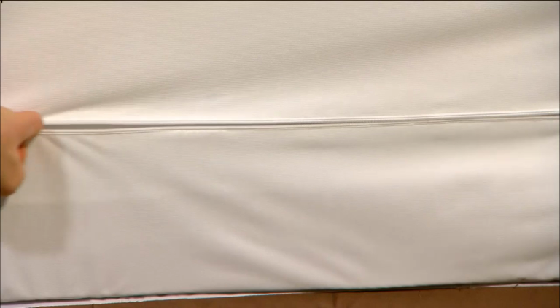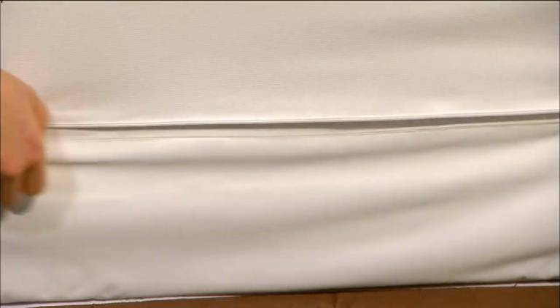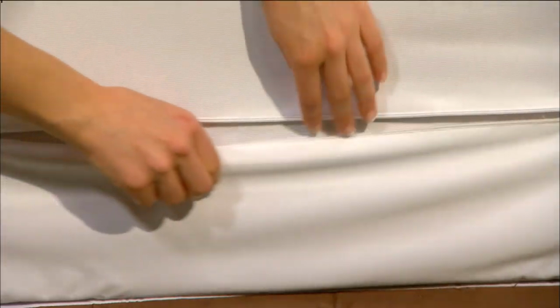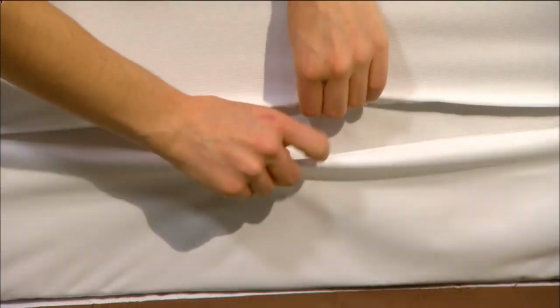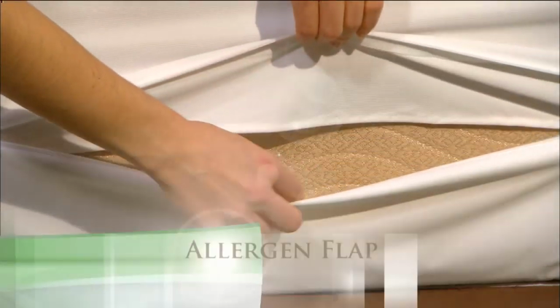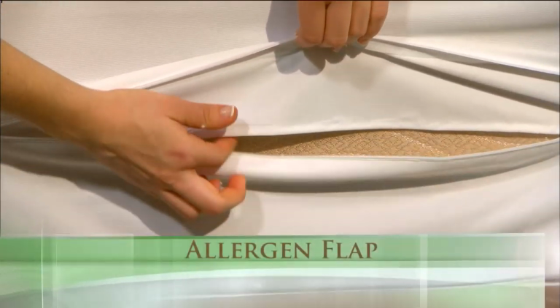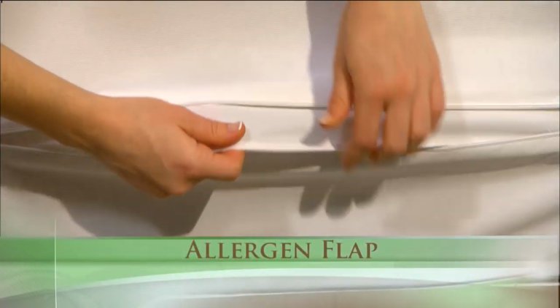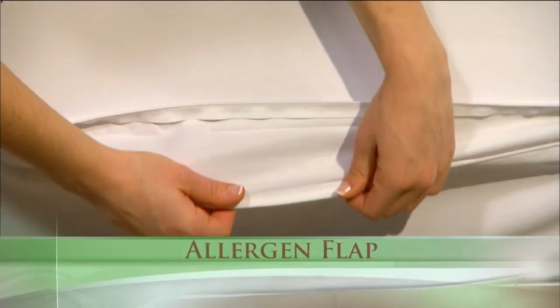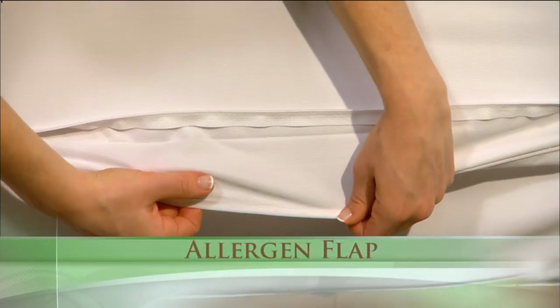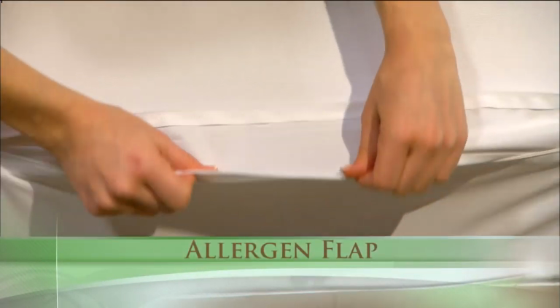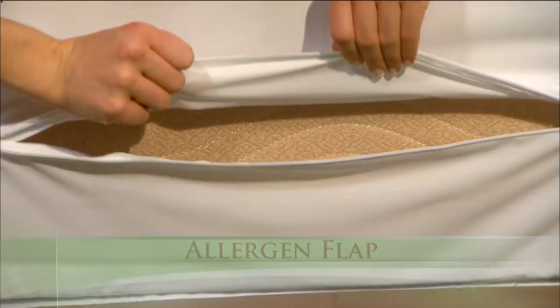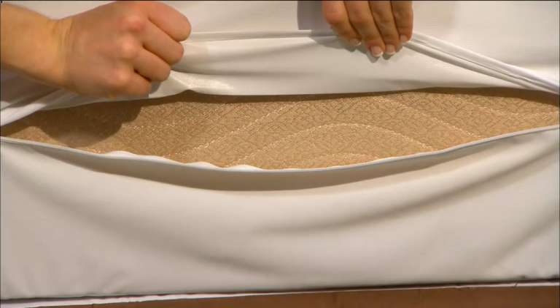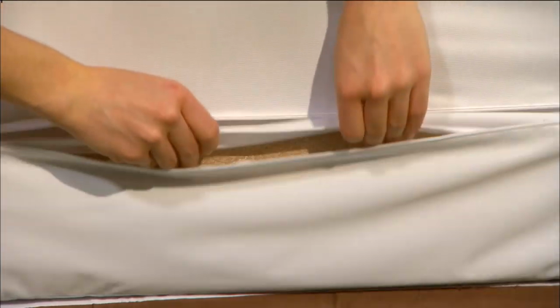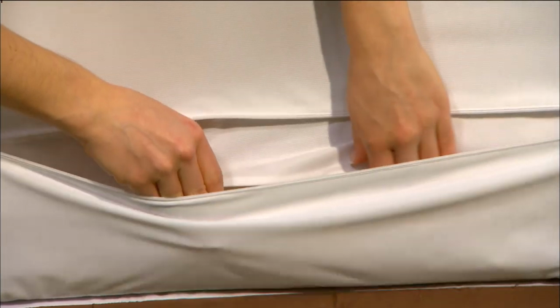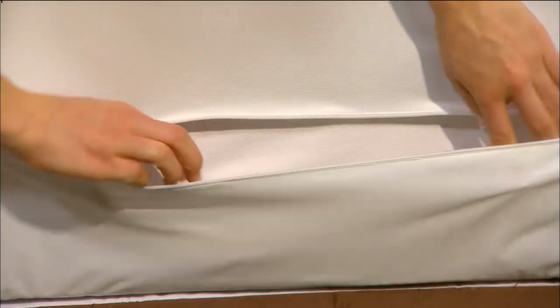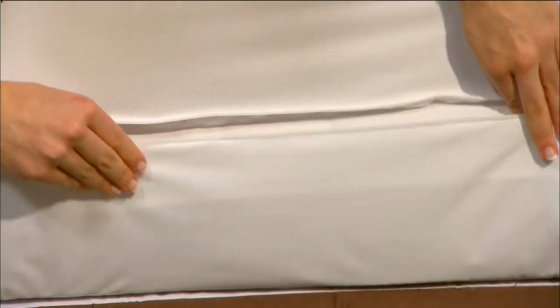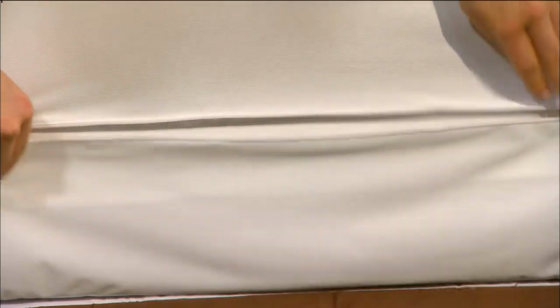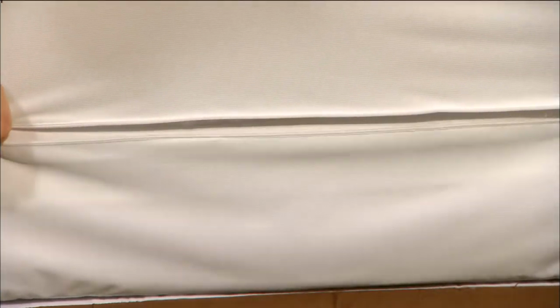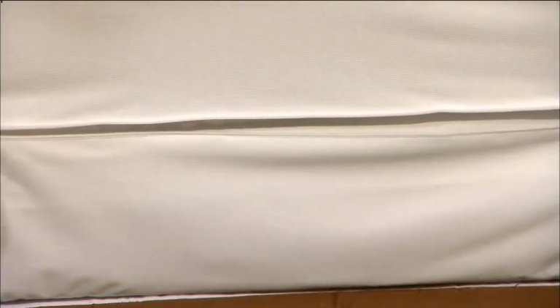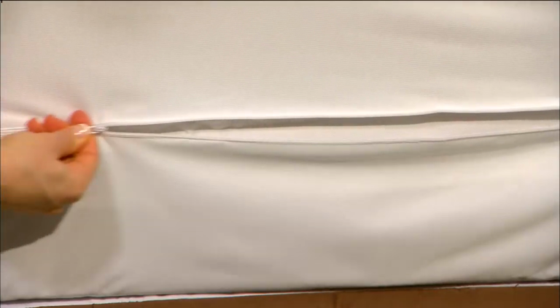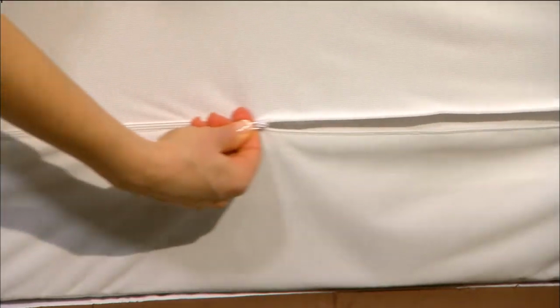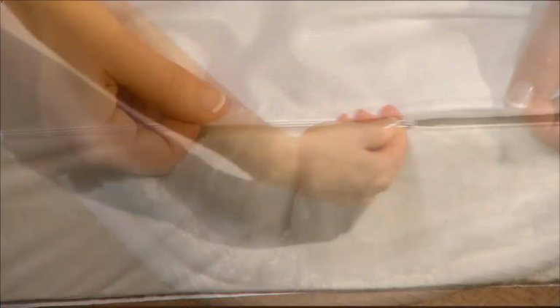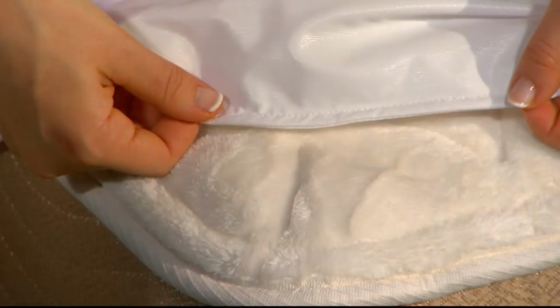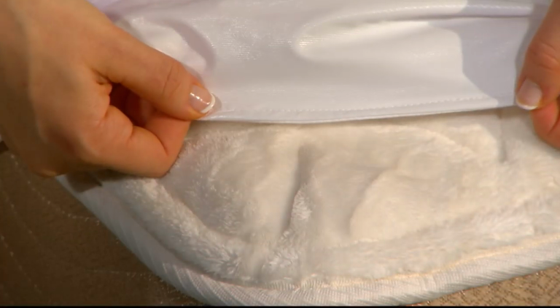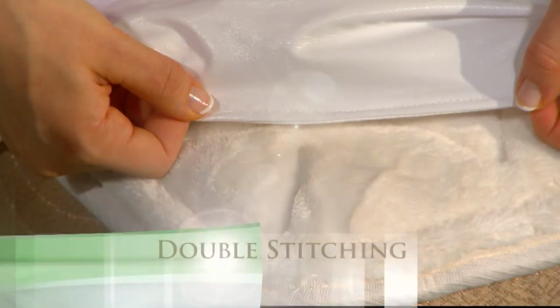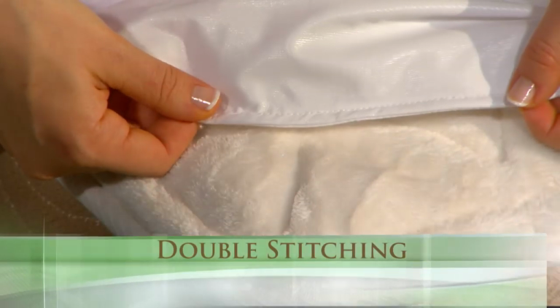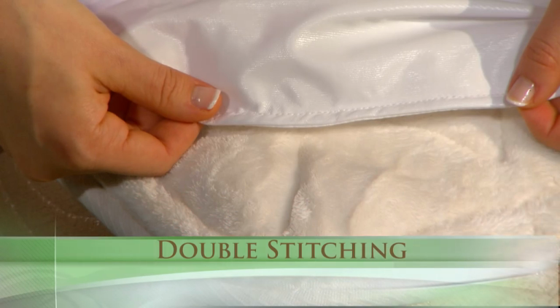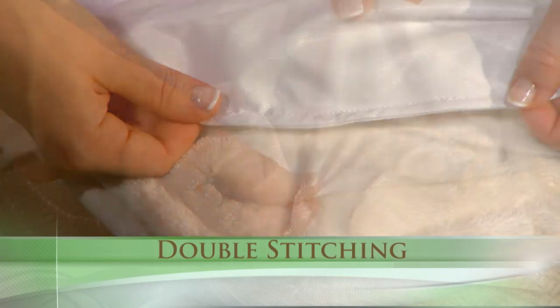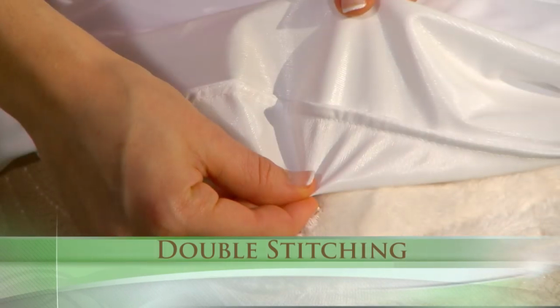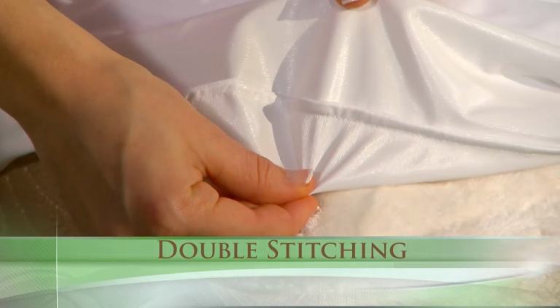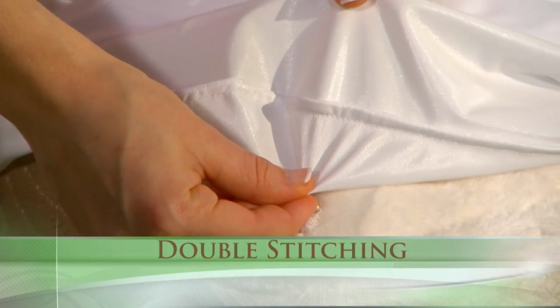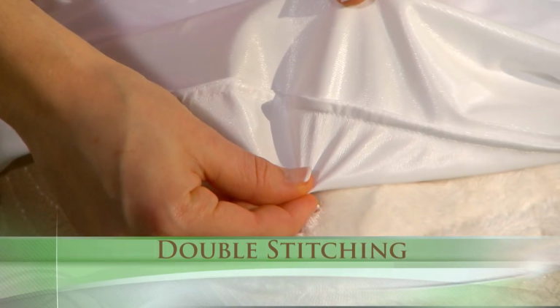For added allergy protection, we've designed an allergen flap behind the zipper to prevent any allergens from entering or becoming airborne through the zipper's teeth, and we've reinforced the seams around the entire encasement by double stitching them.